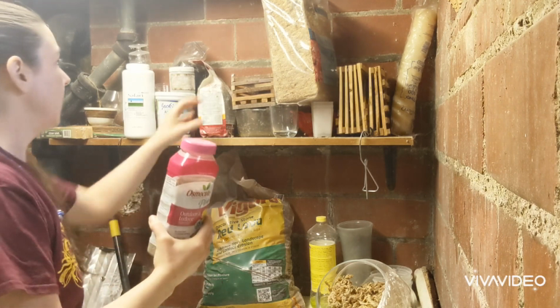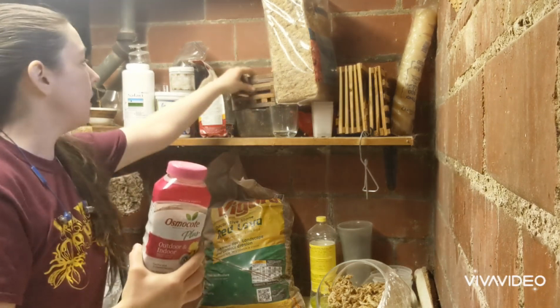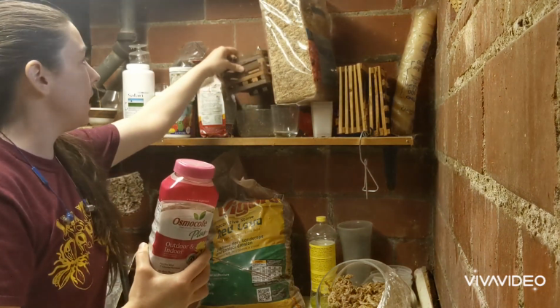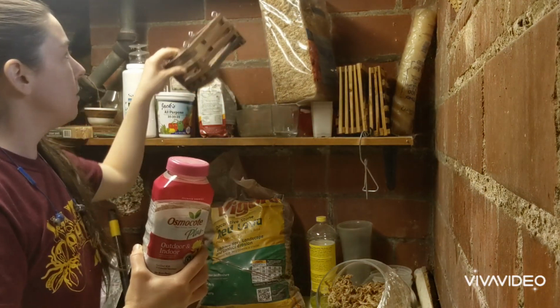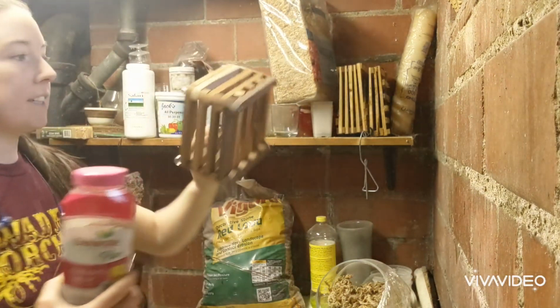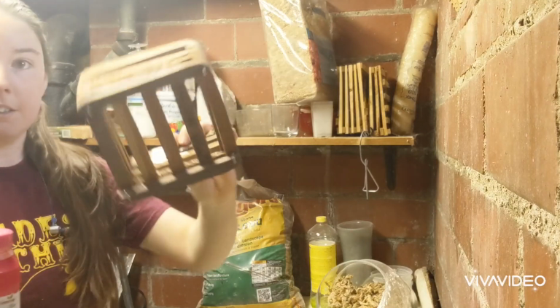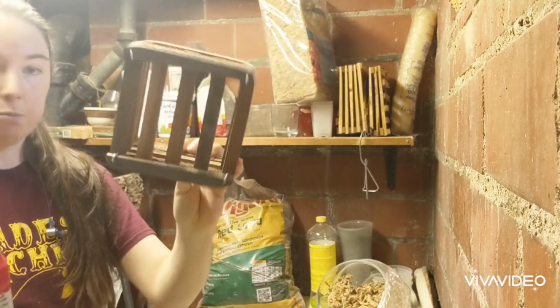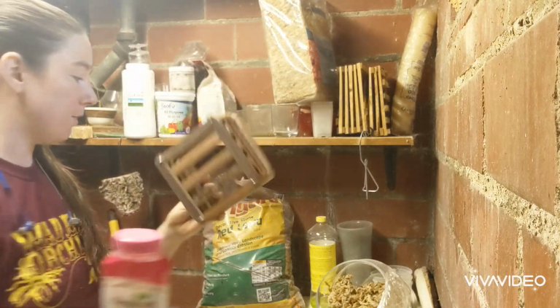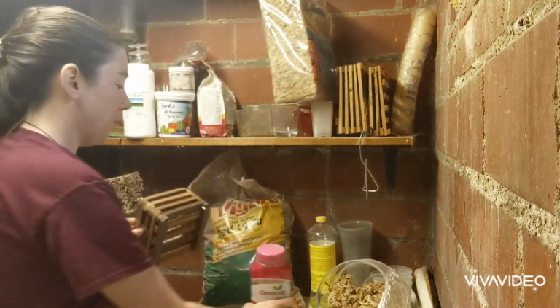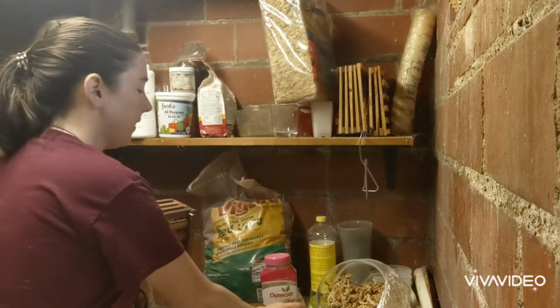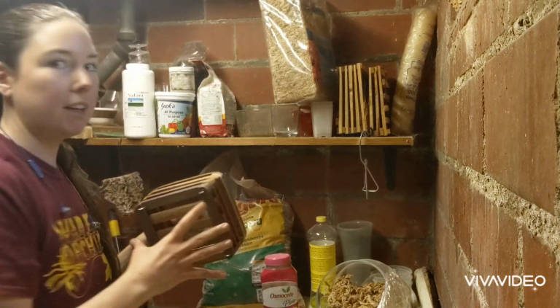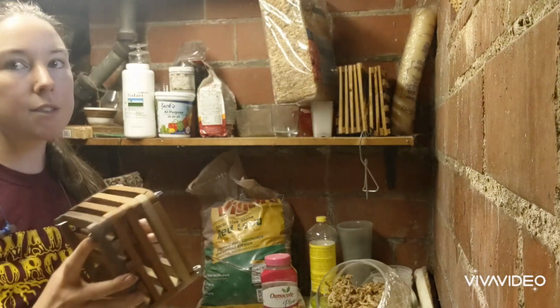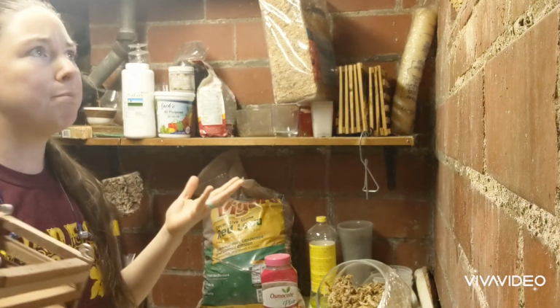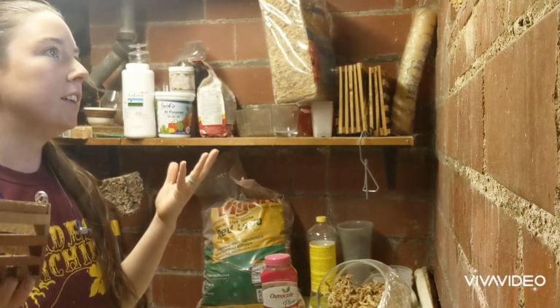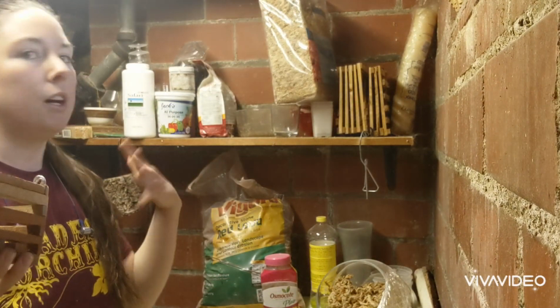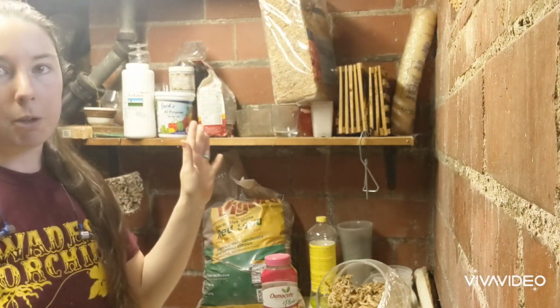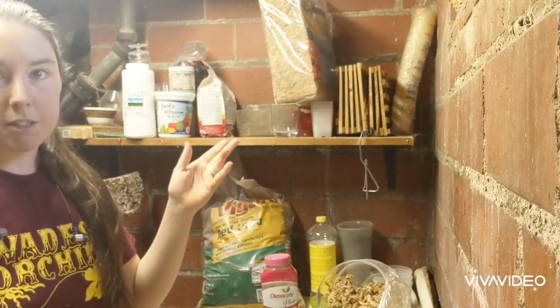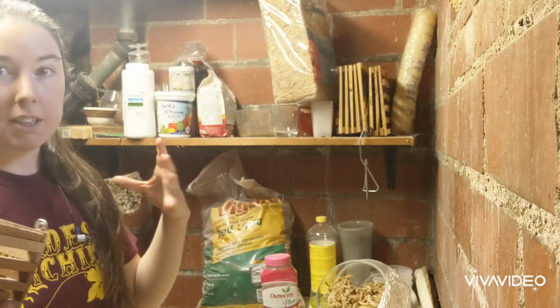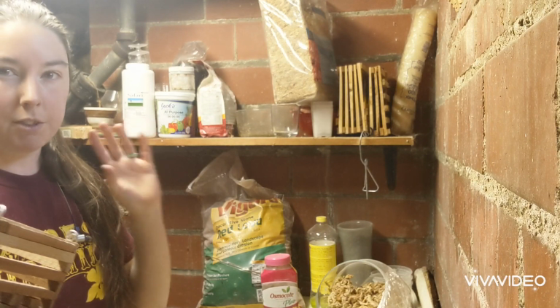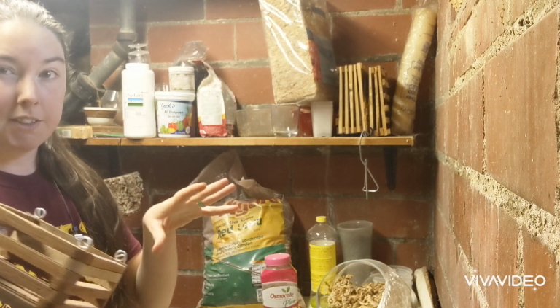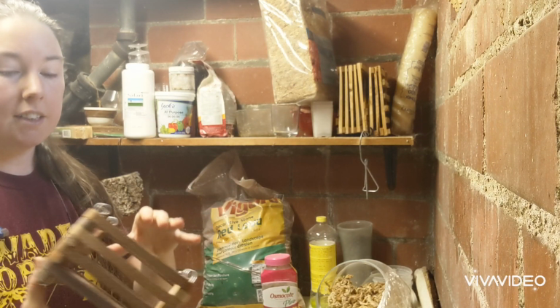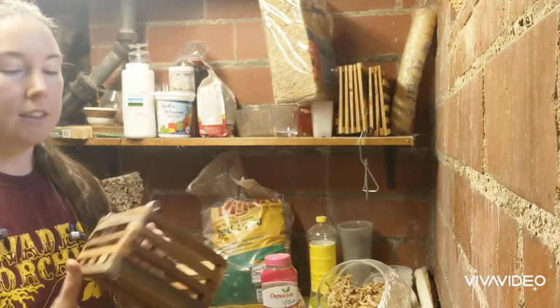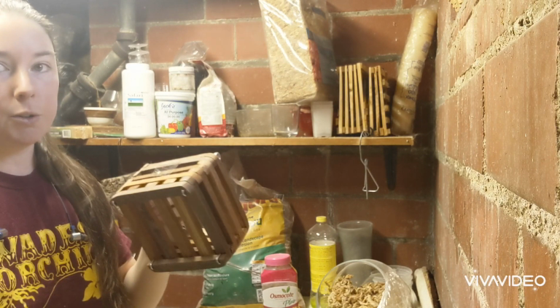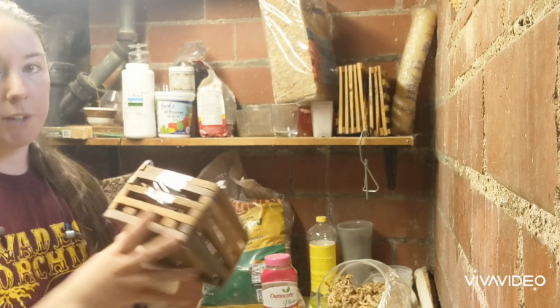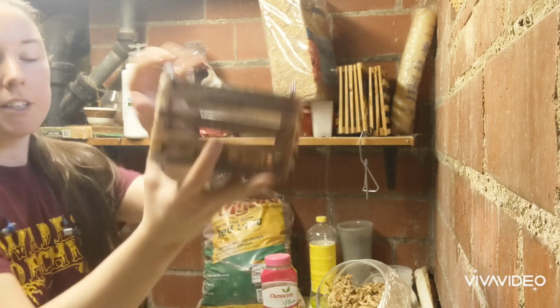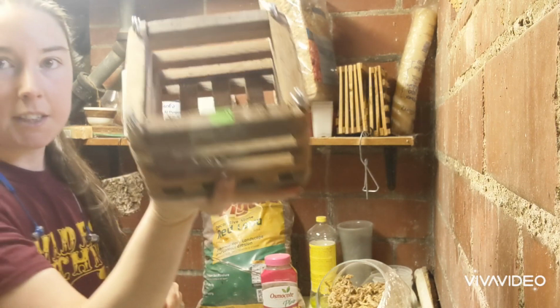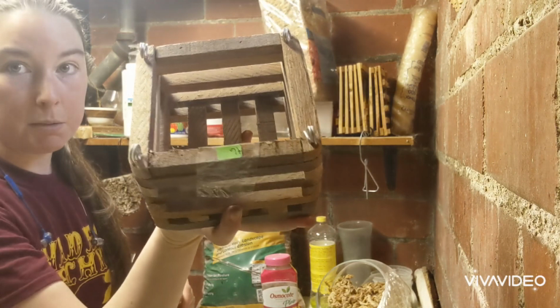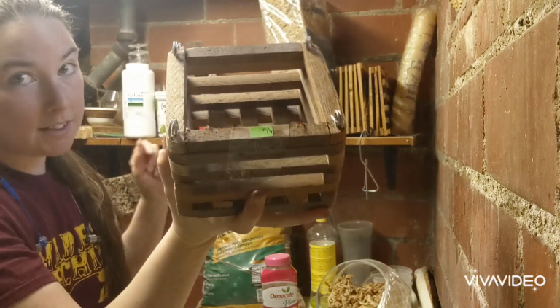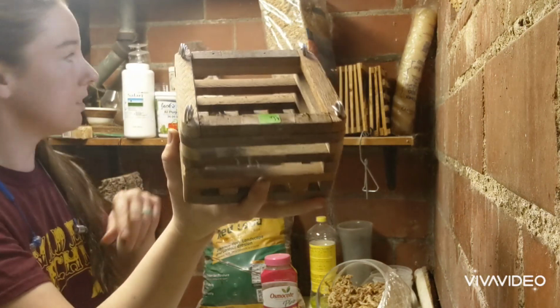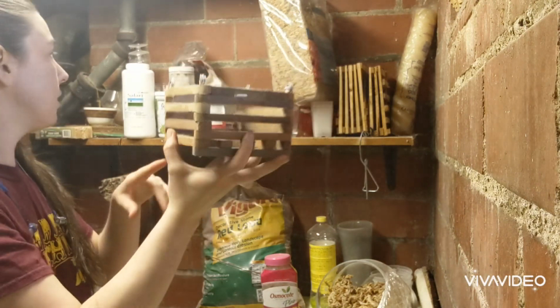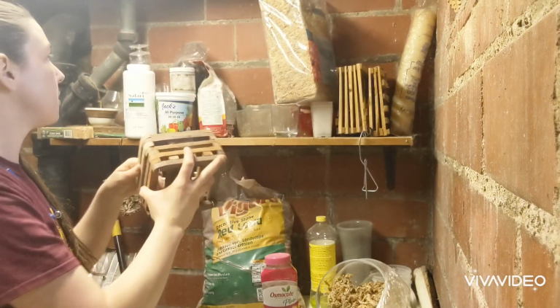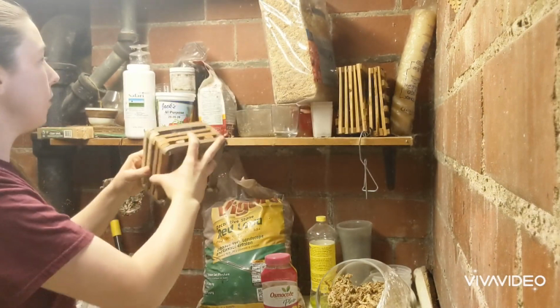I also get my baskets from Robert's Flower Supply. I get my clay pots from Home Depot most of the time, unless I'm looking for a specific size — then I go to Robert's Flower Supply. This basket was $6, so I usually load up on them.